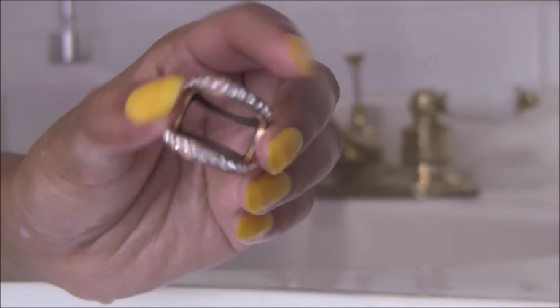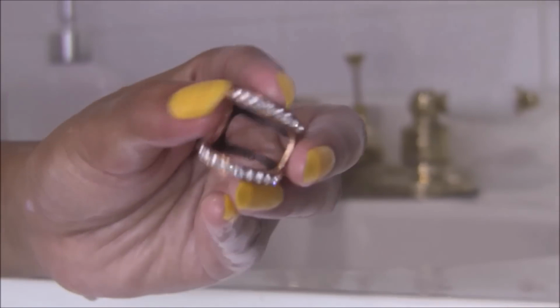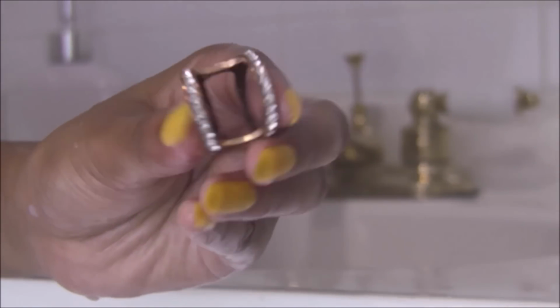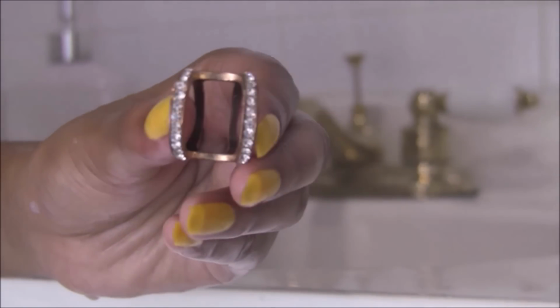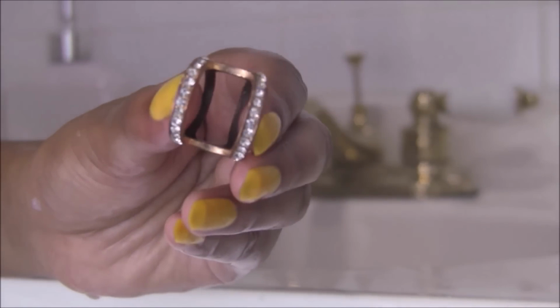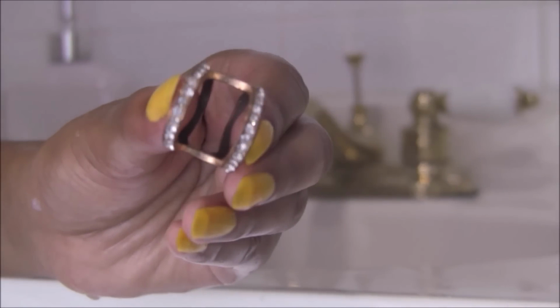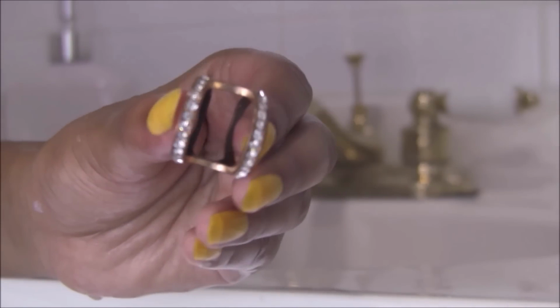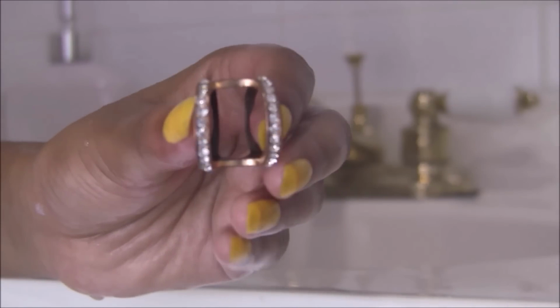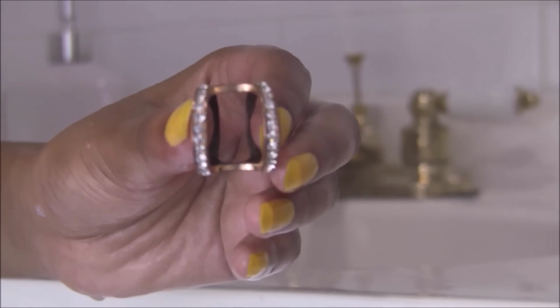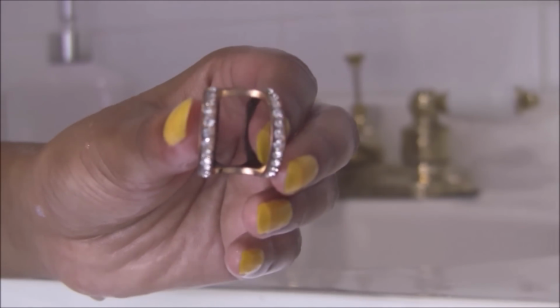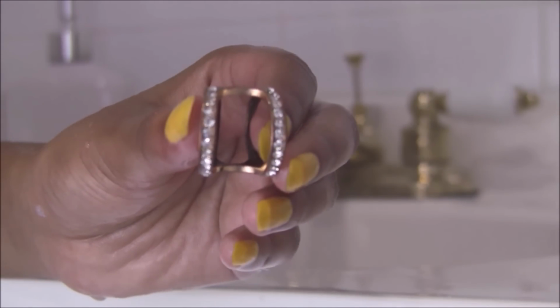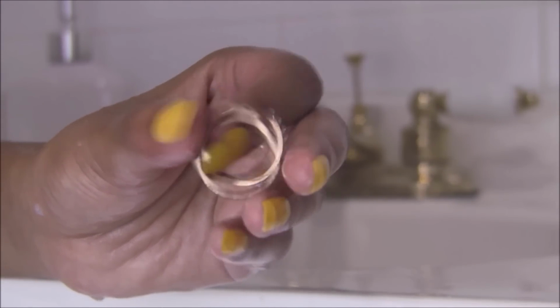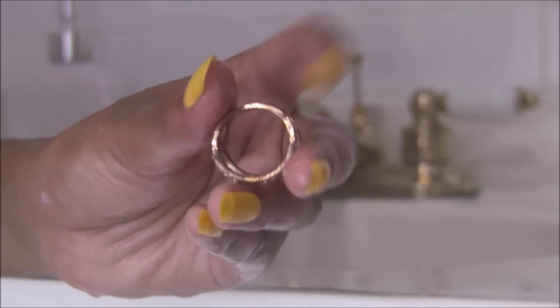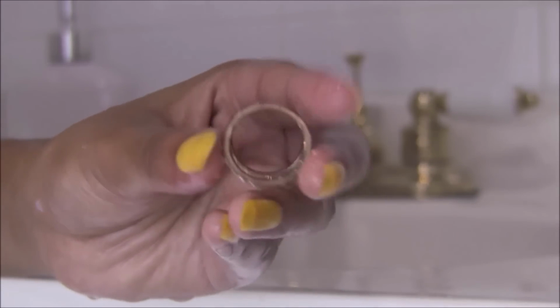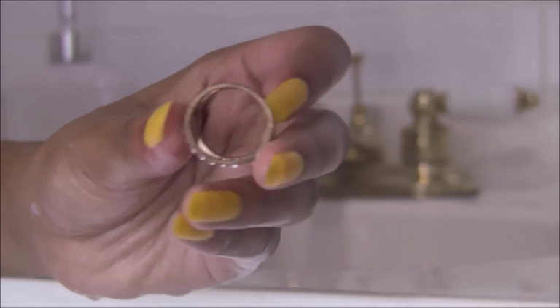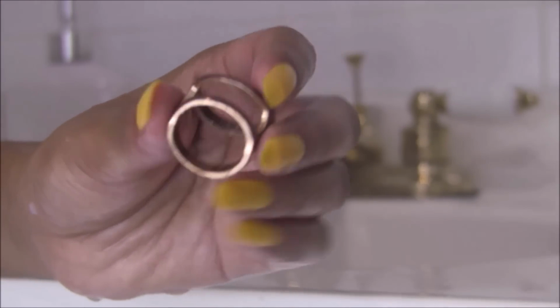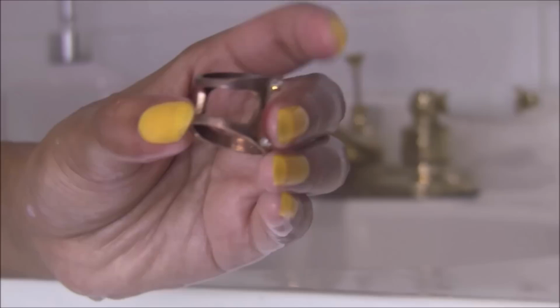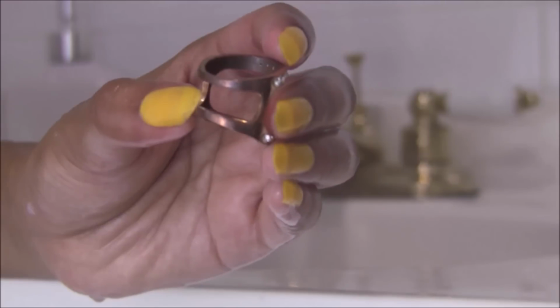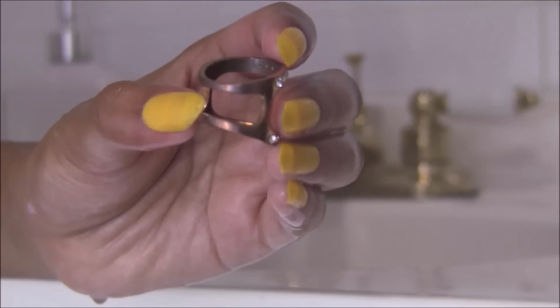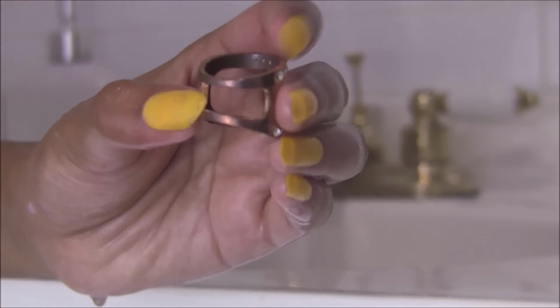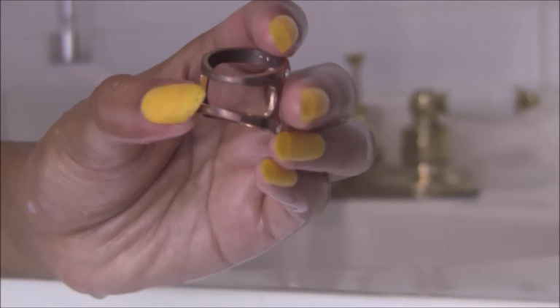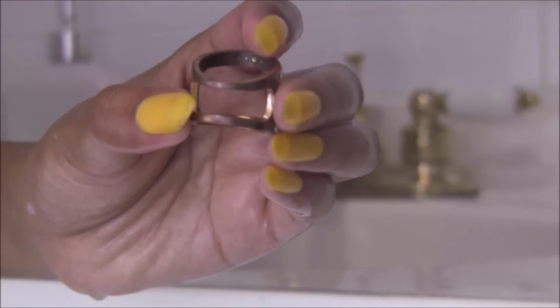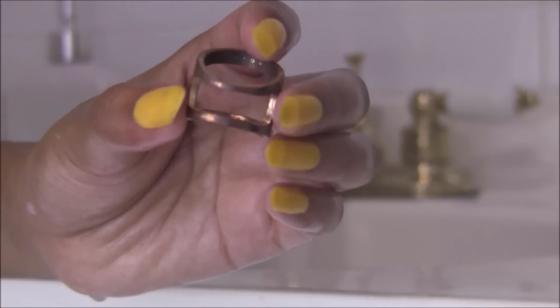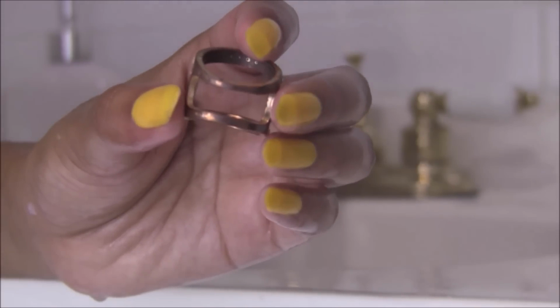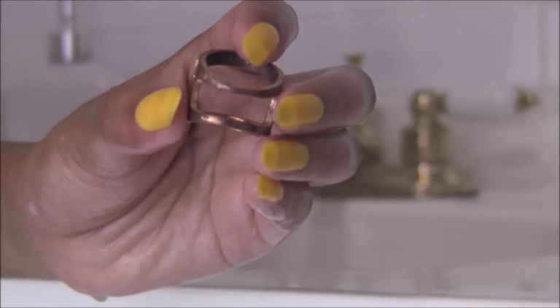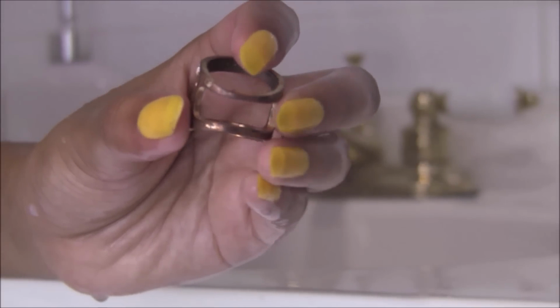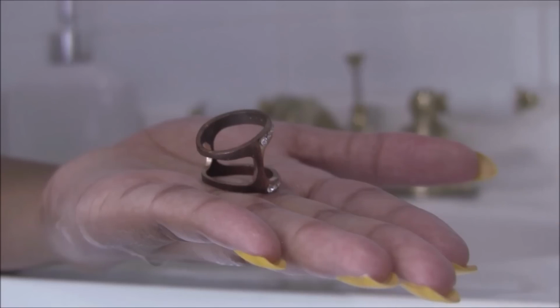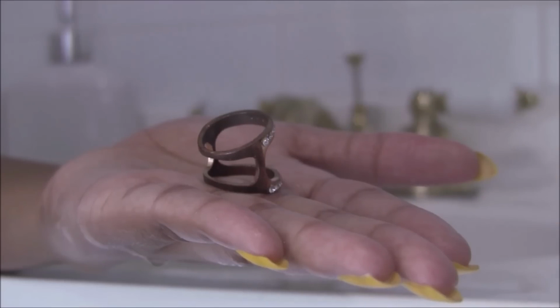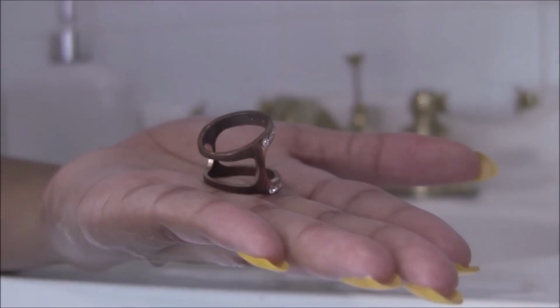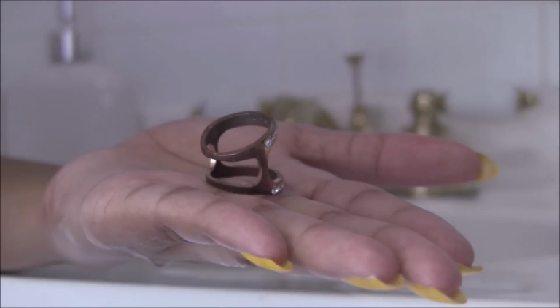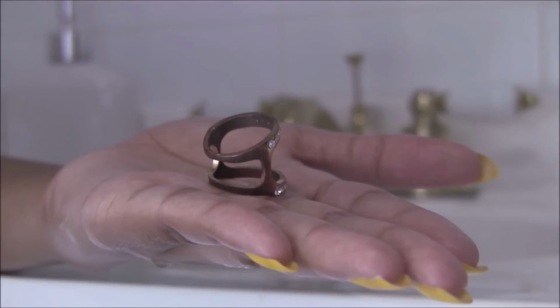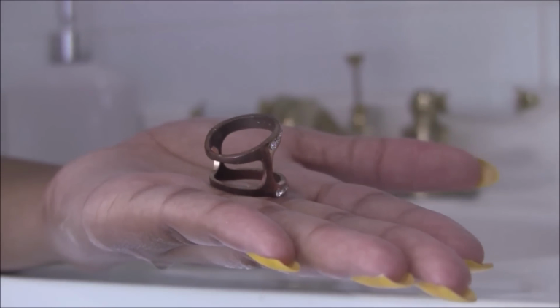Here I'm just showing you my rose gold ring. I think it's a lot easier to clean it if you just put it on as if you're wearing it.